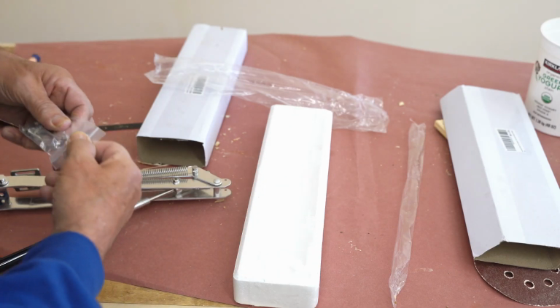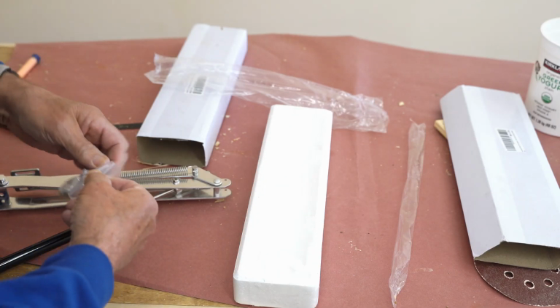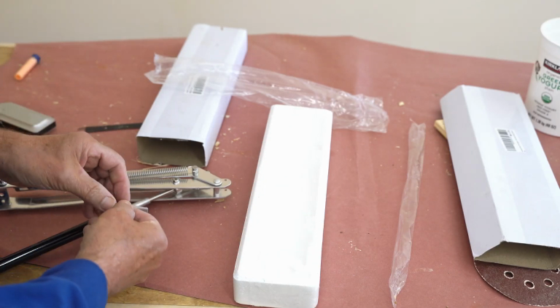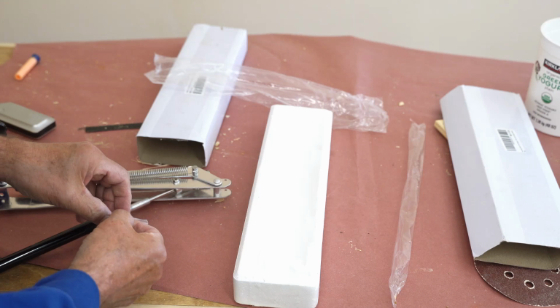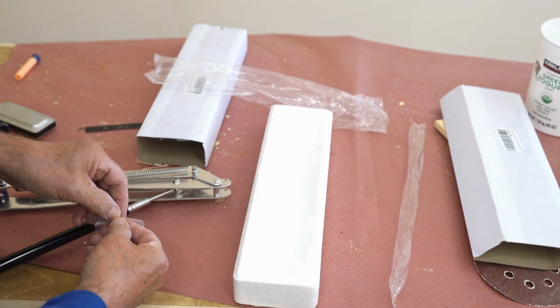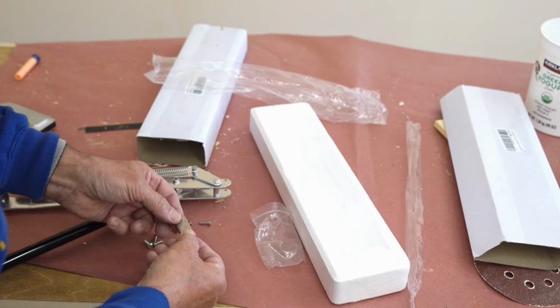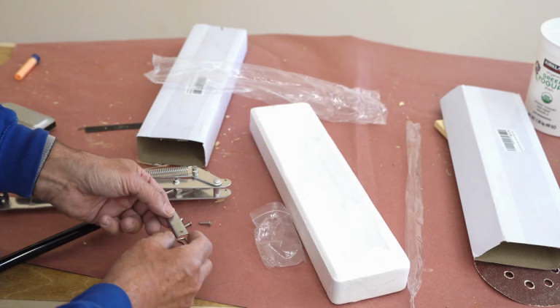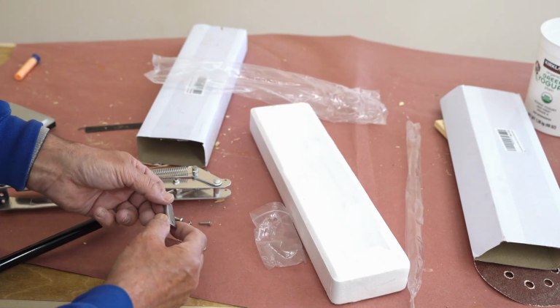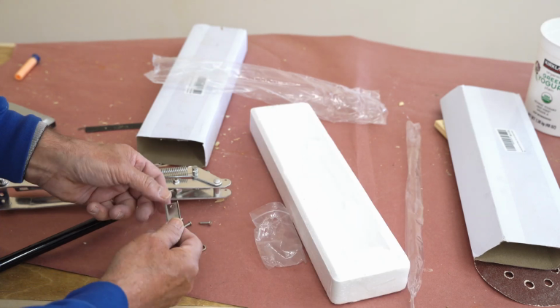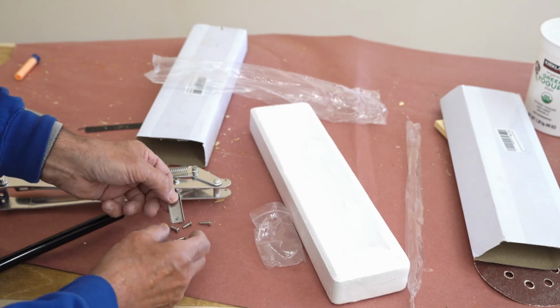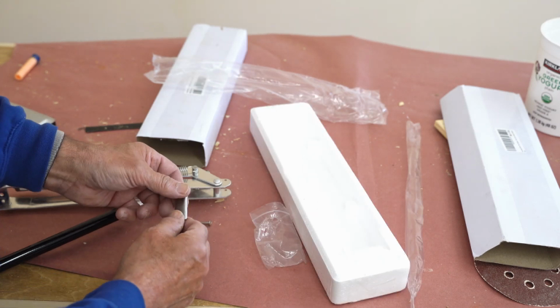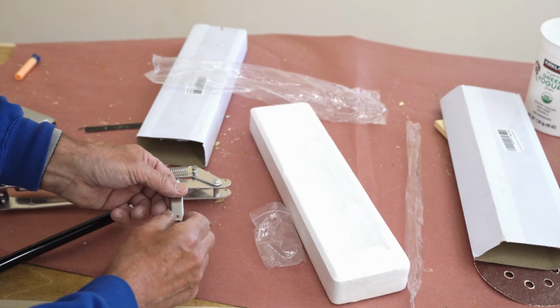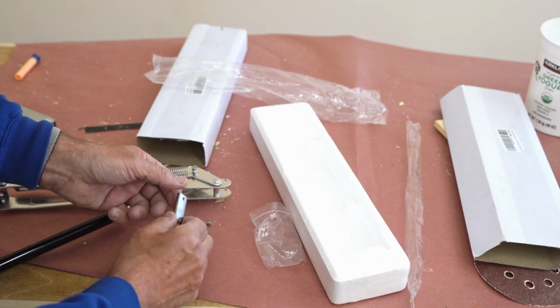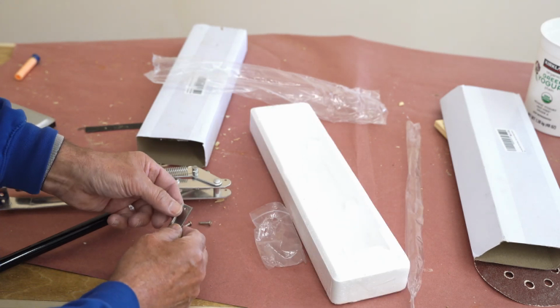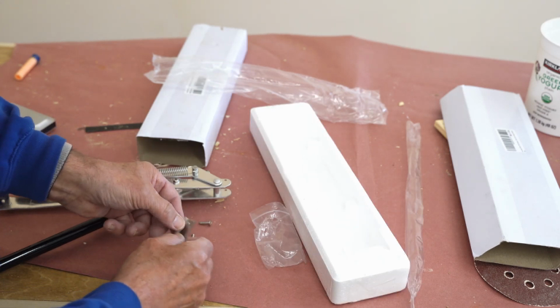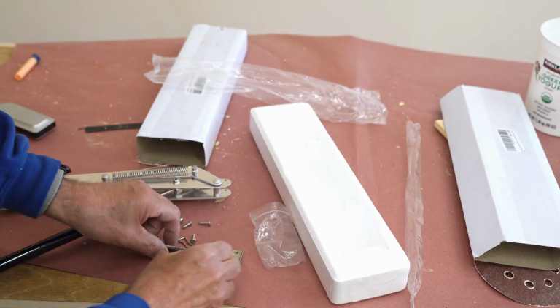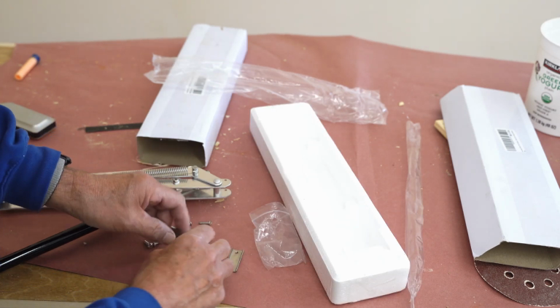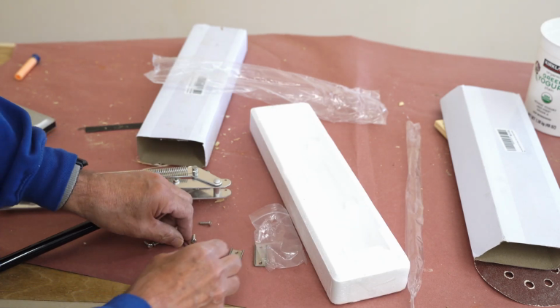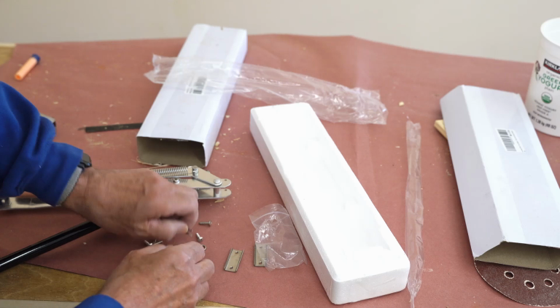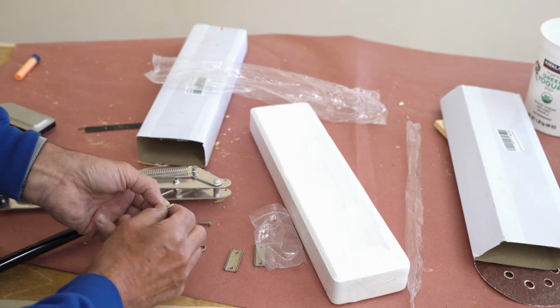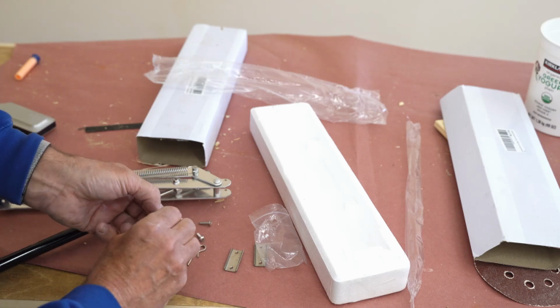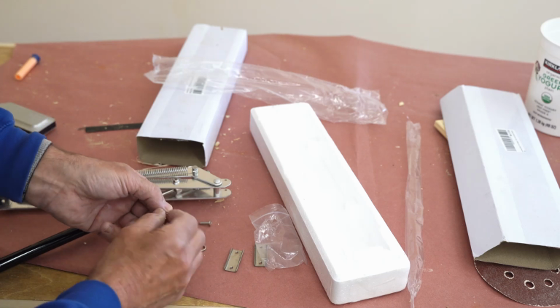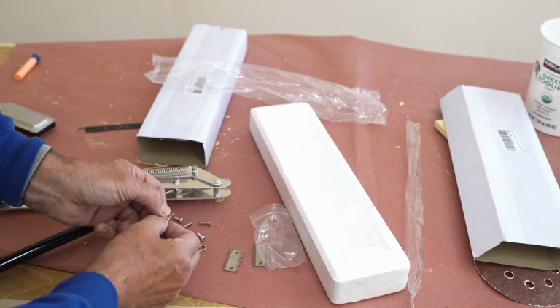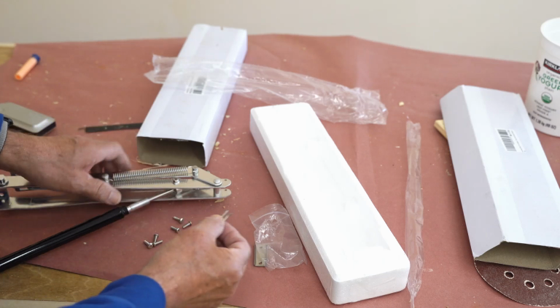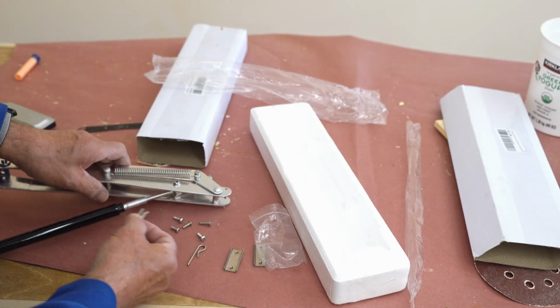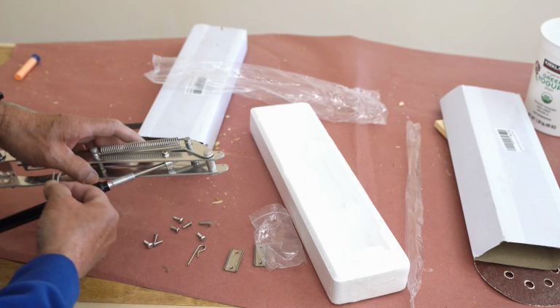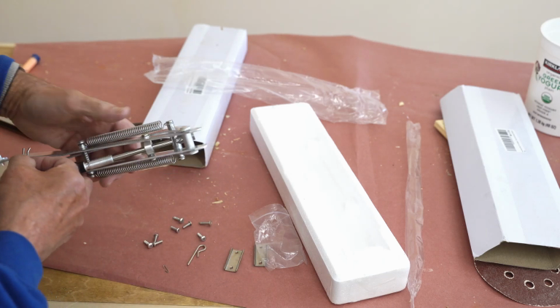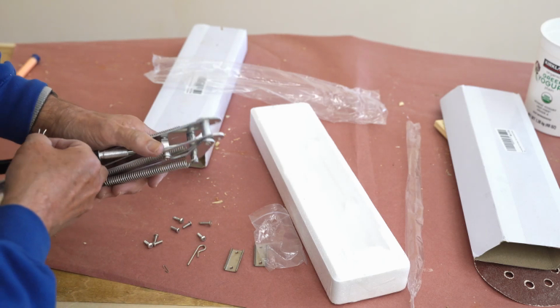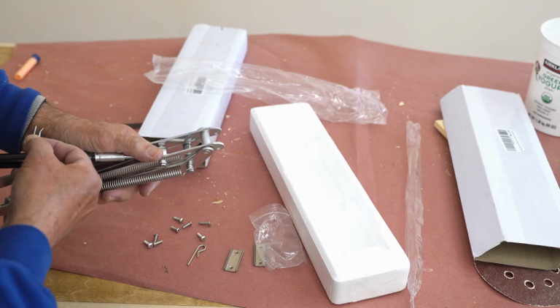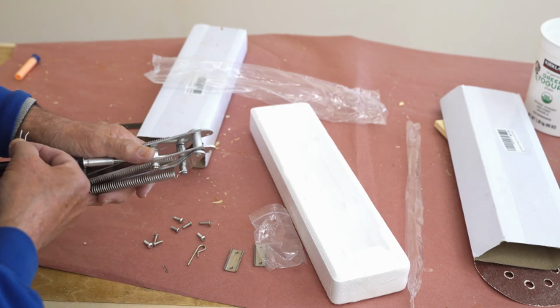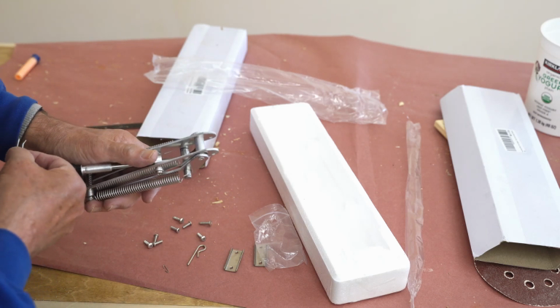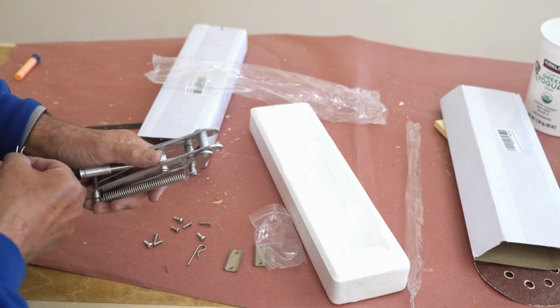There's a couple of cotter pins here. These are brackets for metal greenhouses — I don't need those. This is the one that goes into the little hole right here, to the rod.